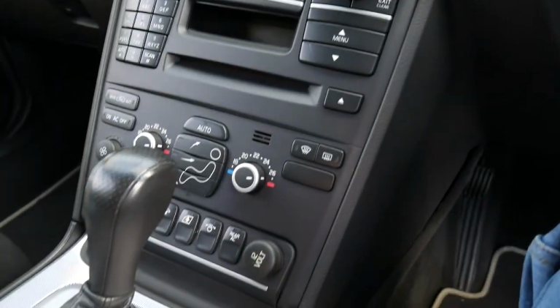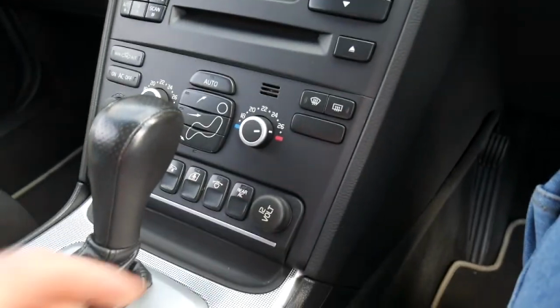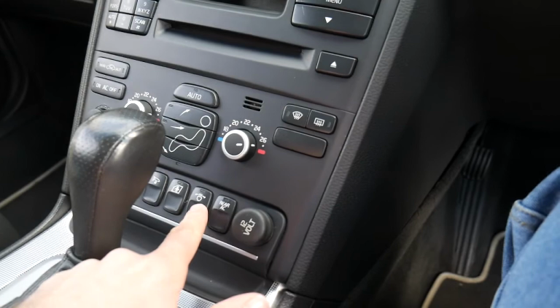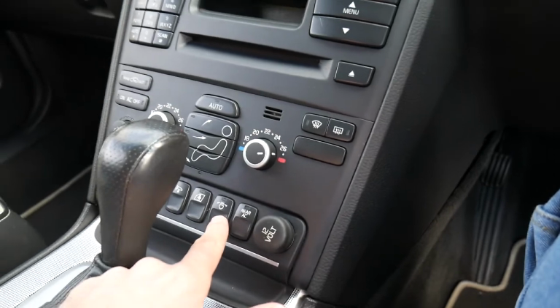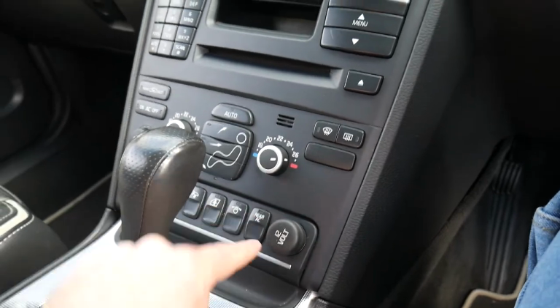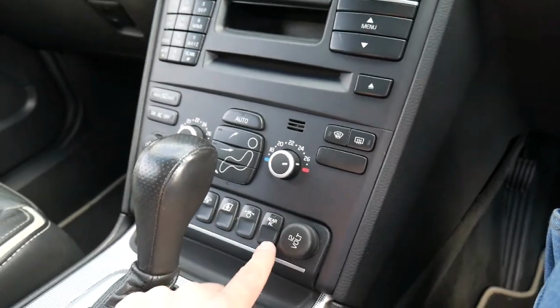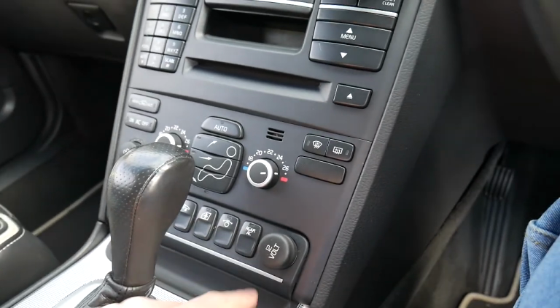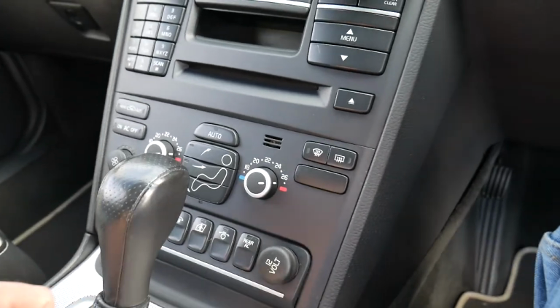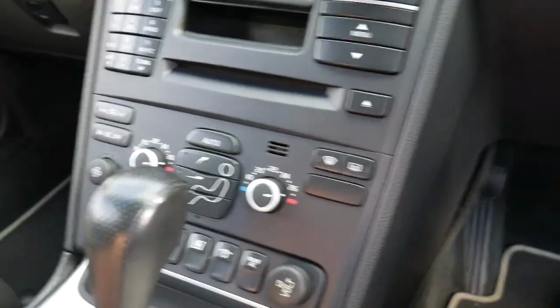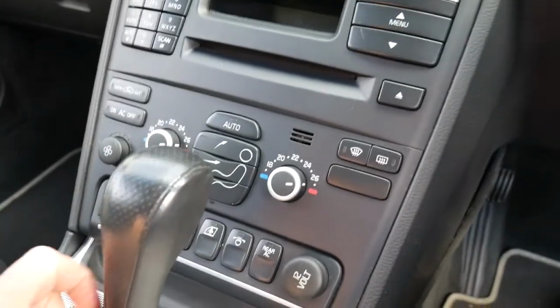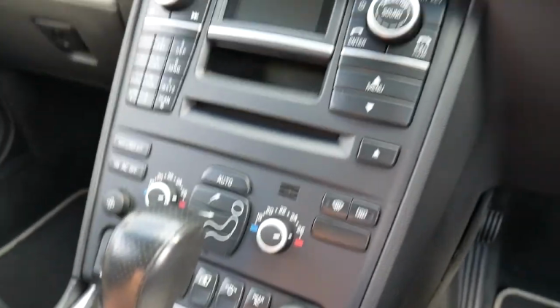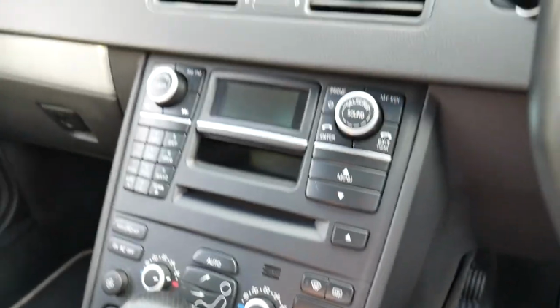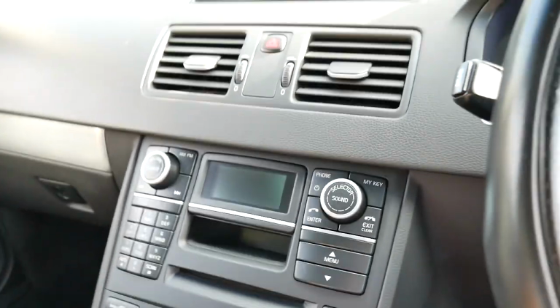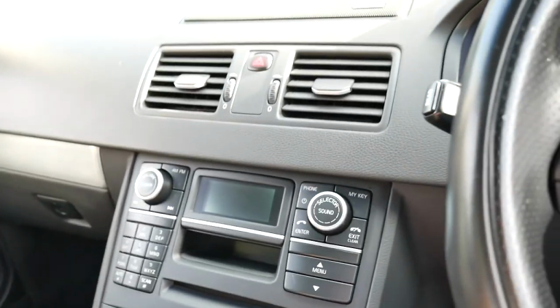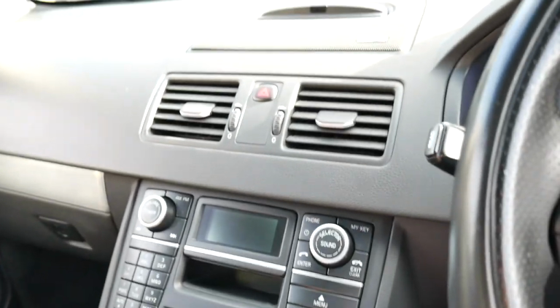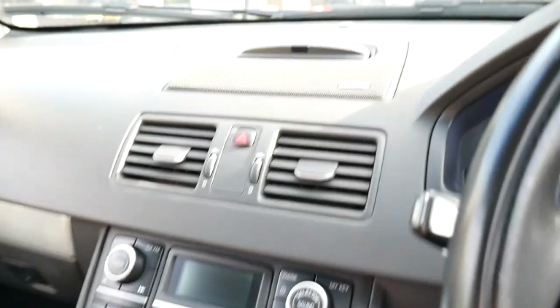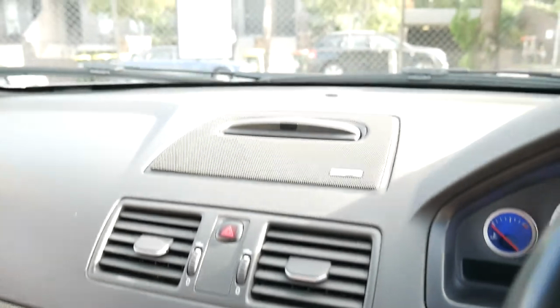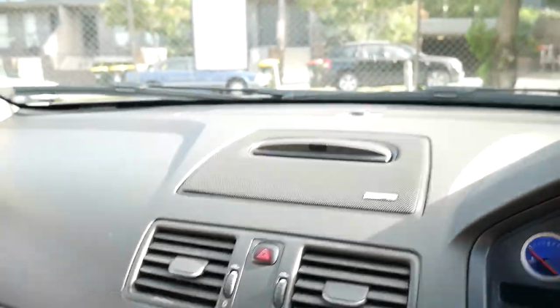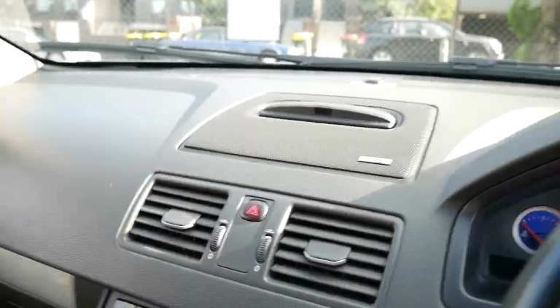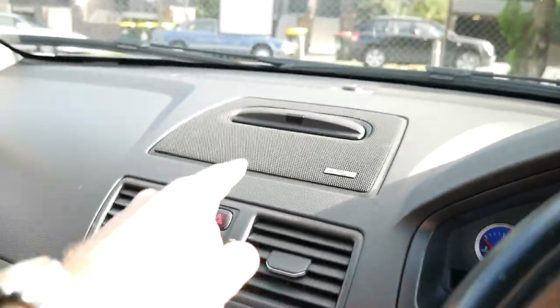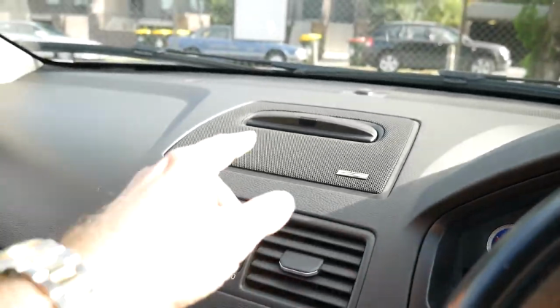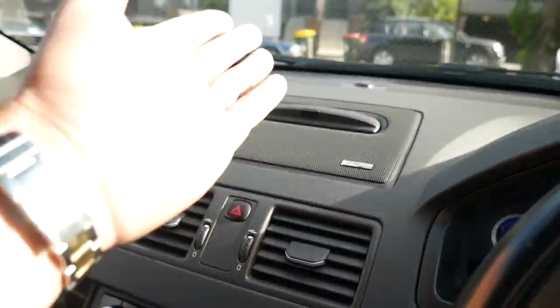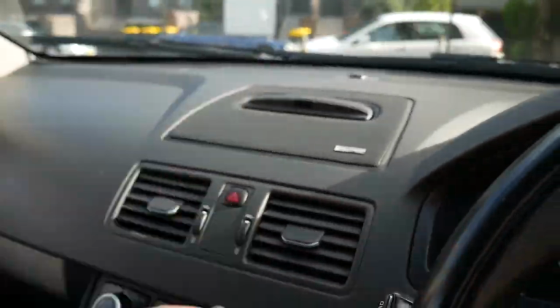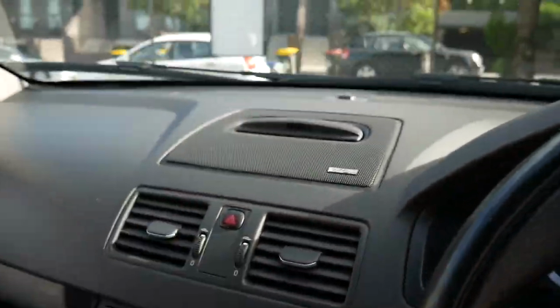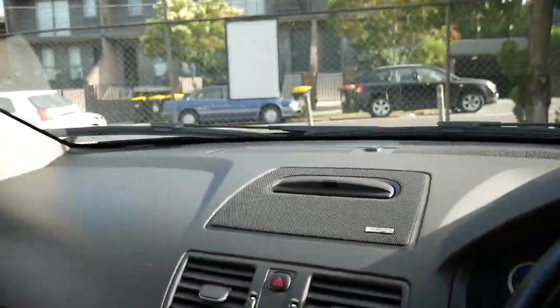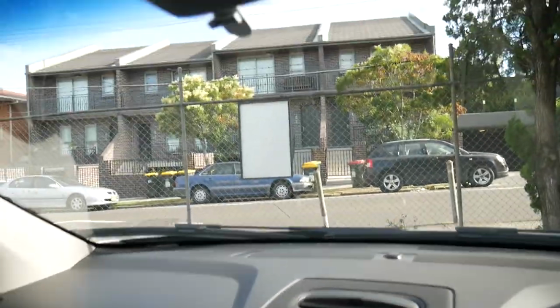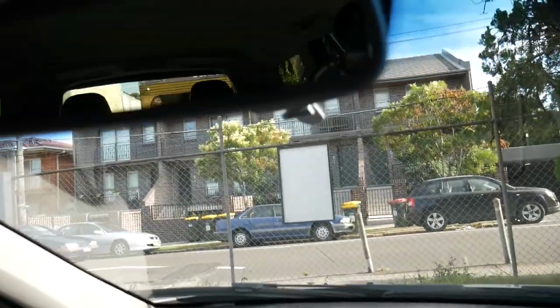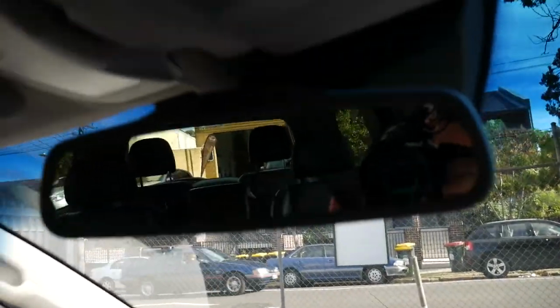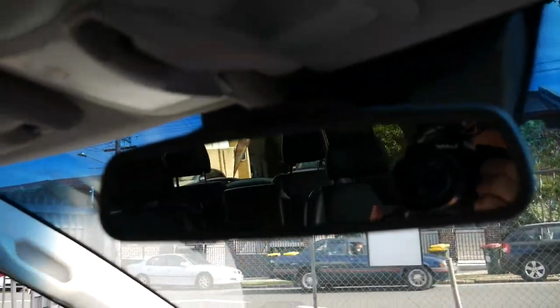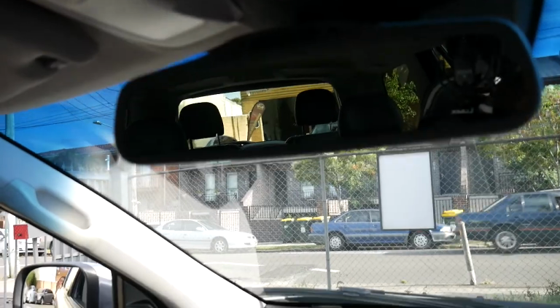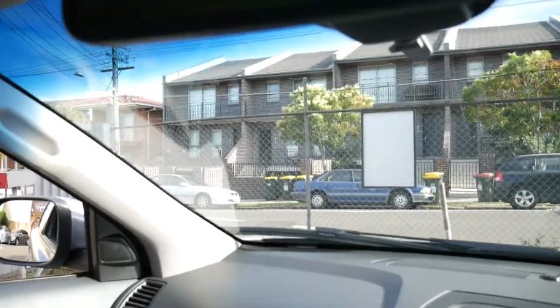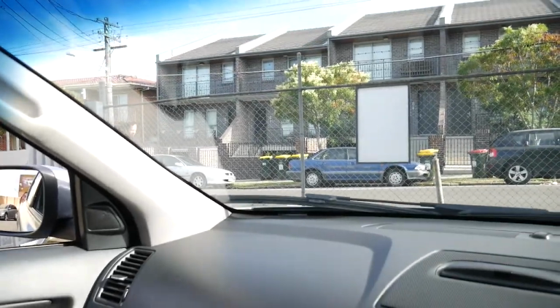It's even got directional headlights, rear air conditioning, parking sensors, the navigation comes straight out of the dash — it's even got a self-dimming rear mirror.